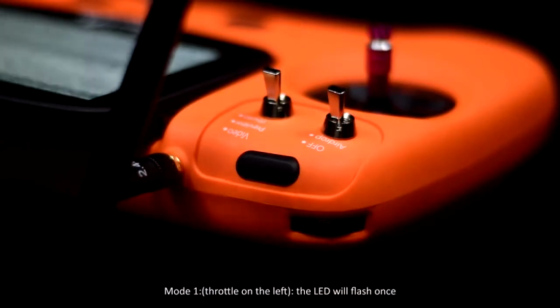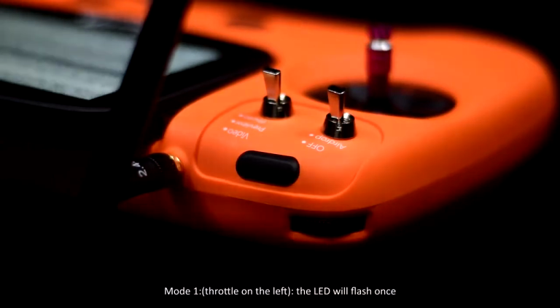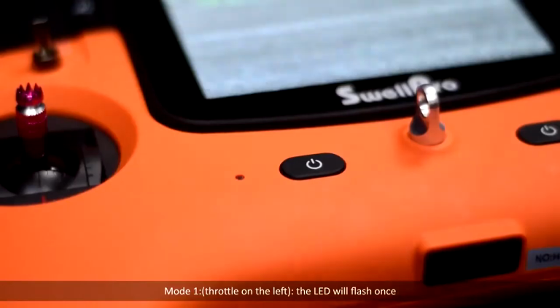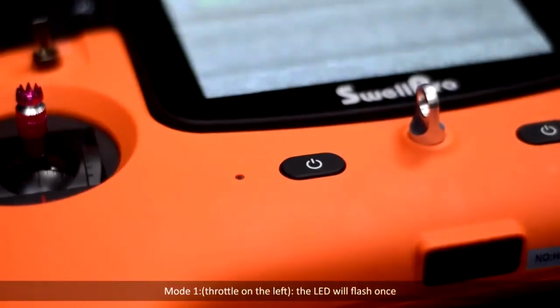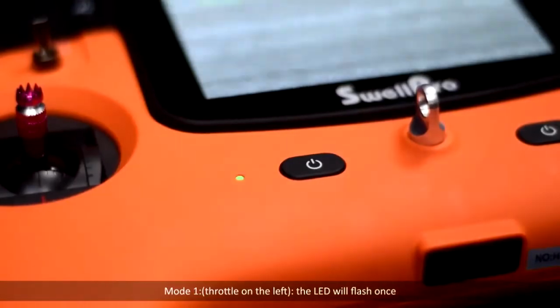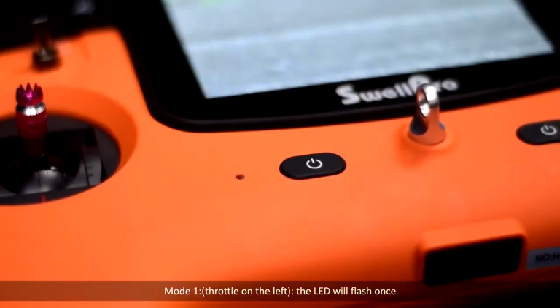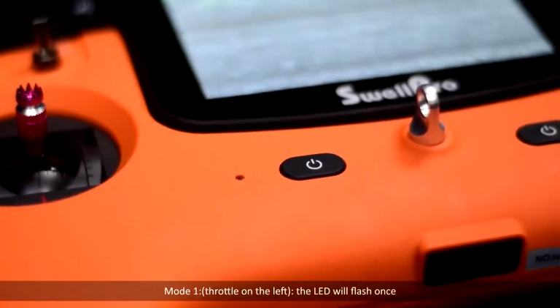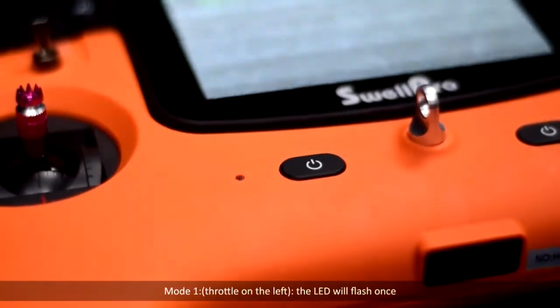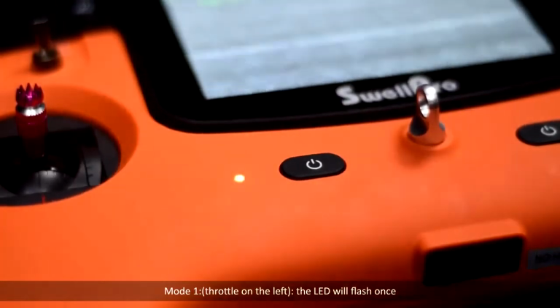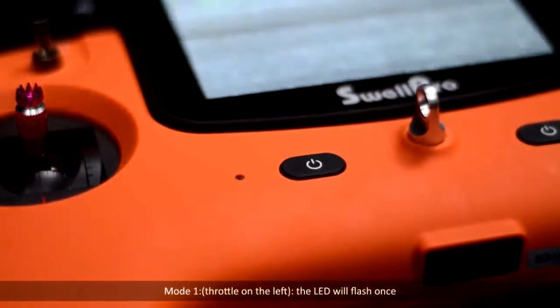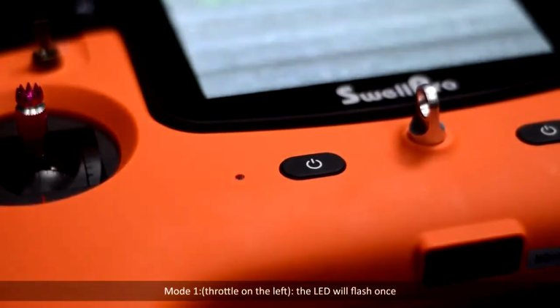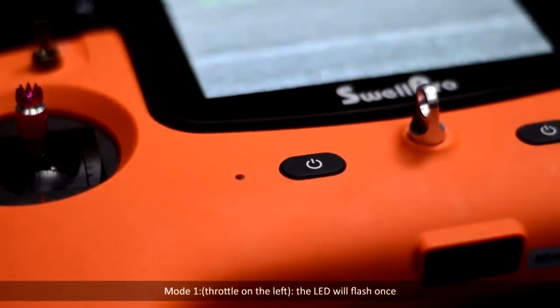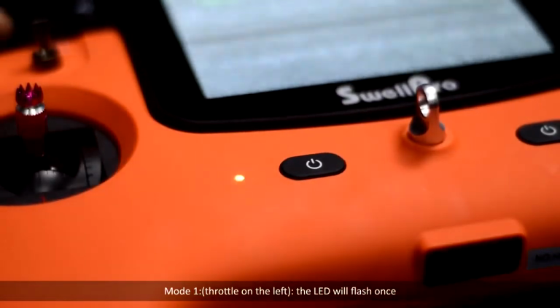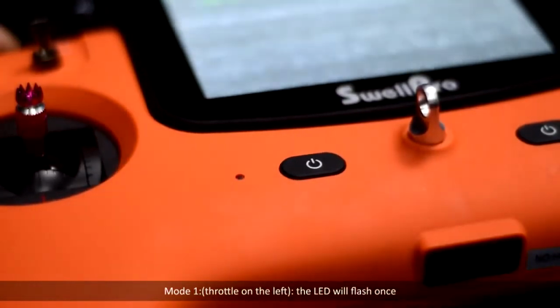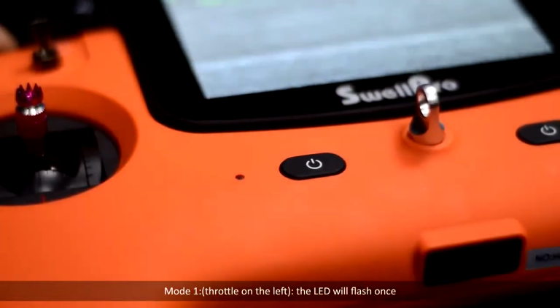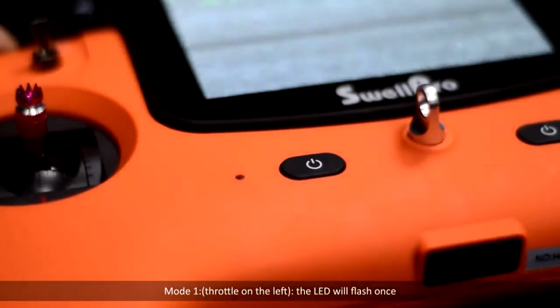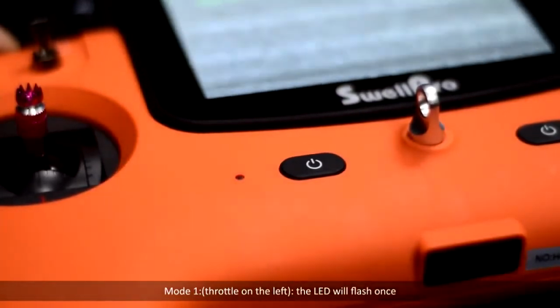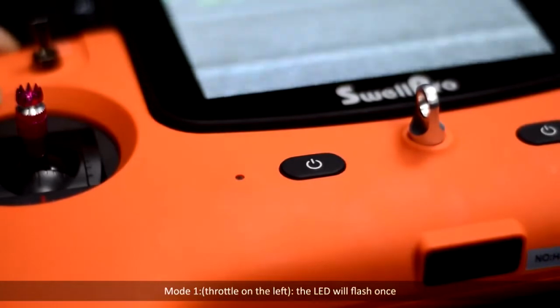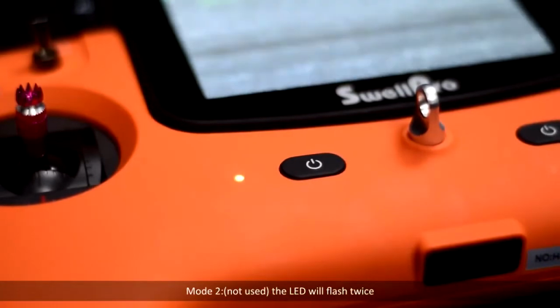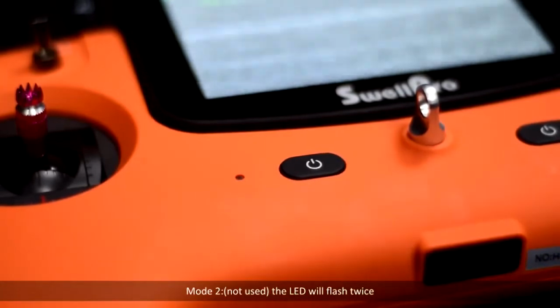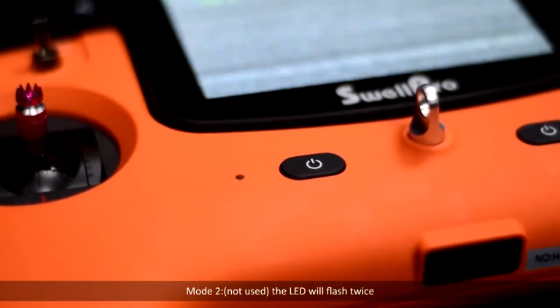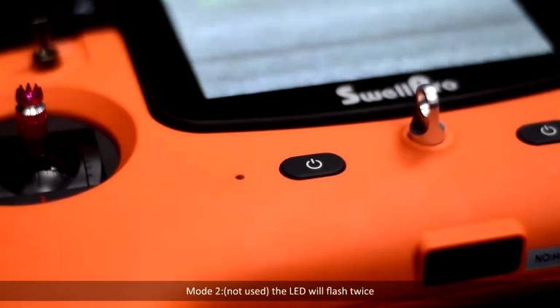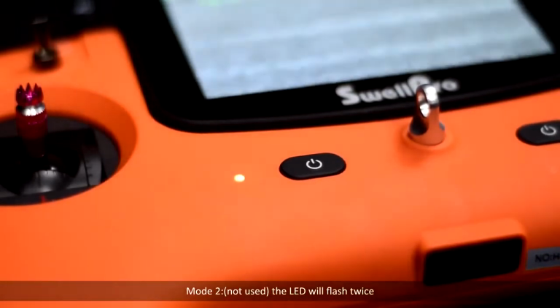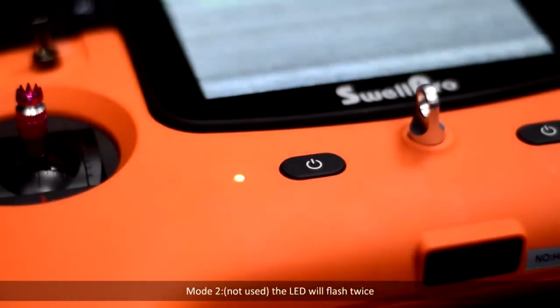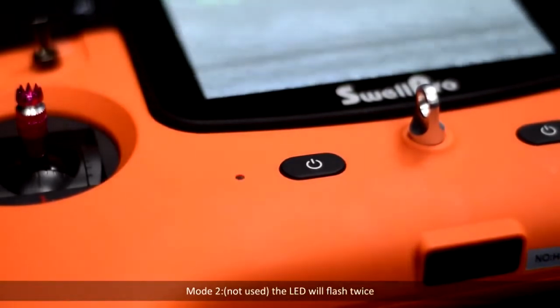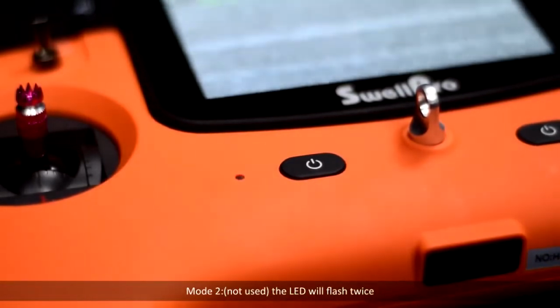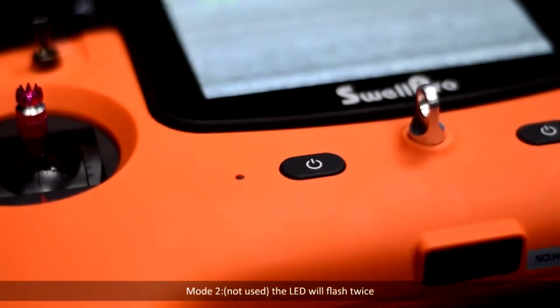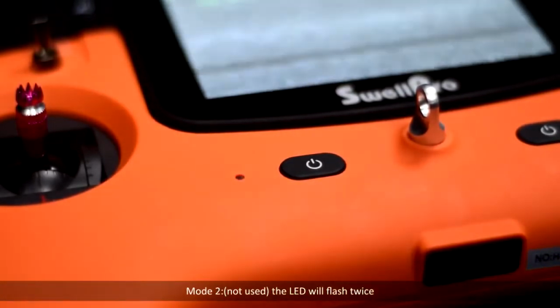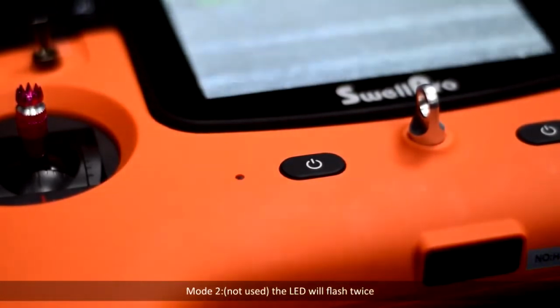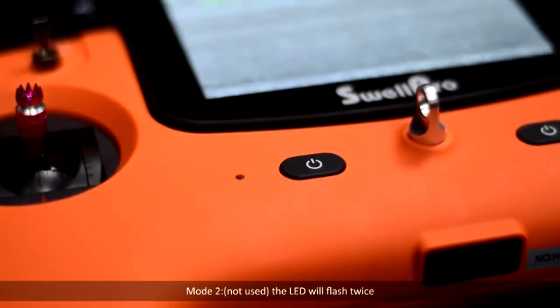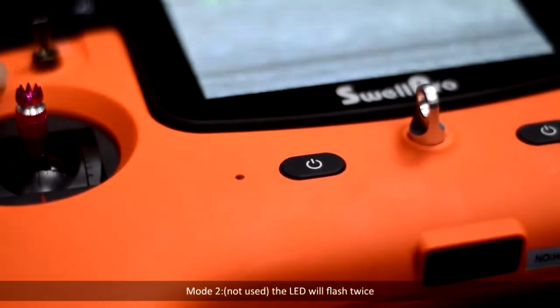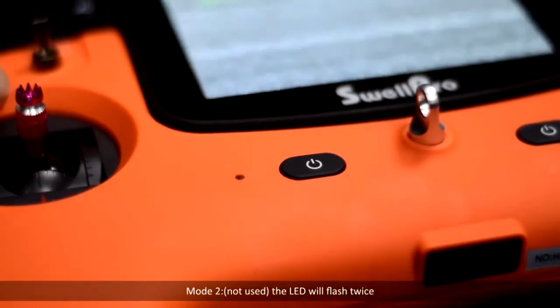Mode 1 has the throttle on the left — the LED will flash once. Mode 2 is not used — the LED will flash twice.